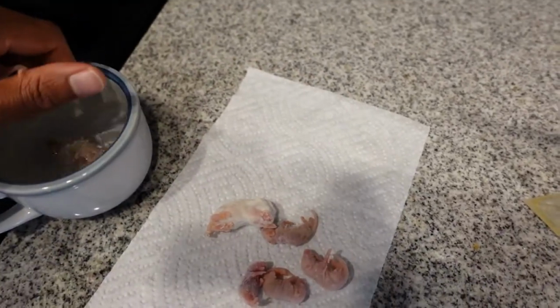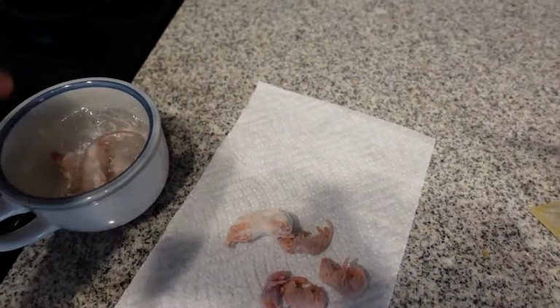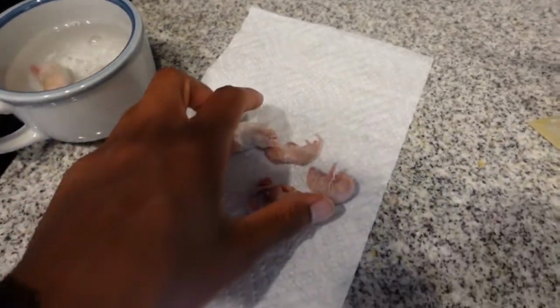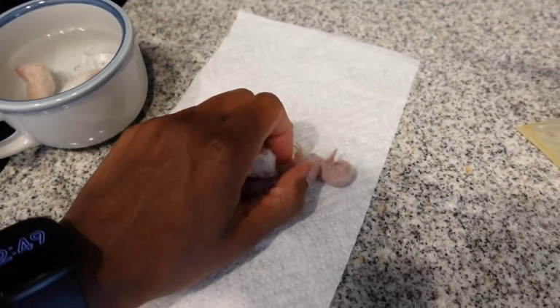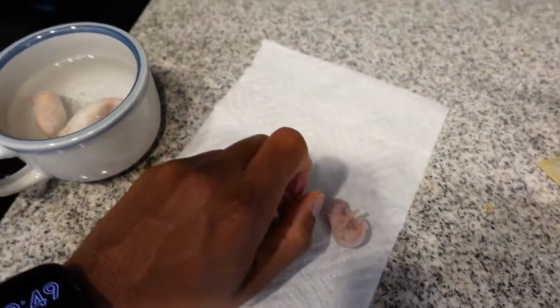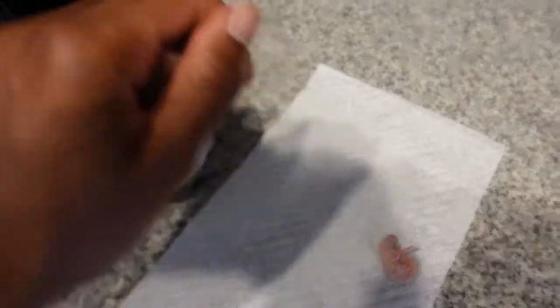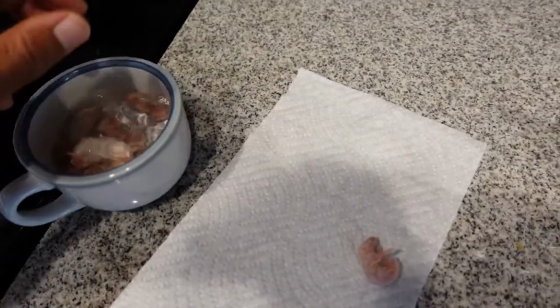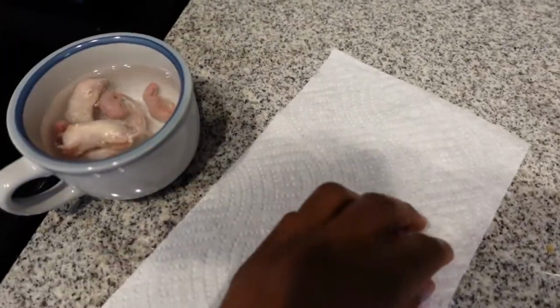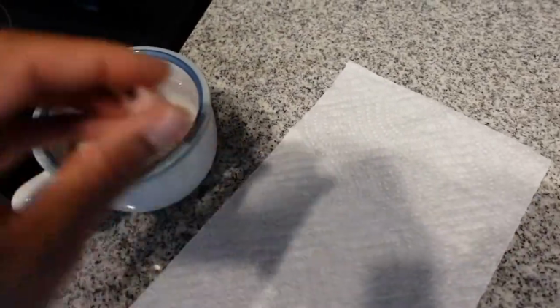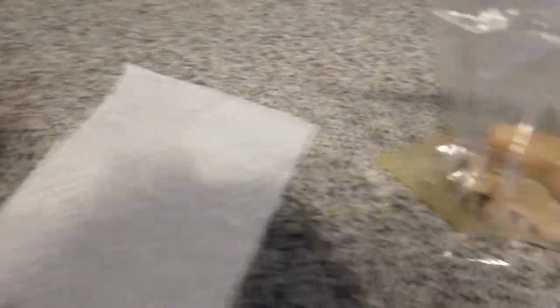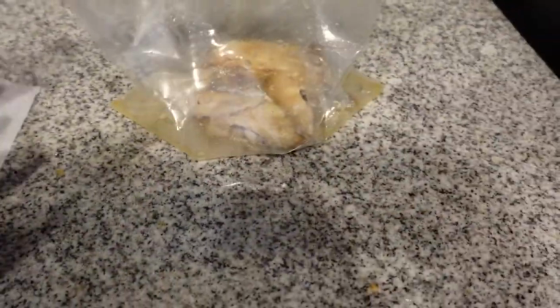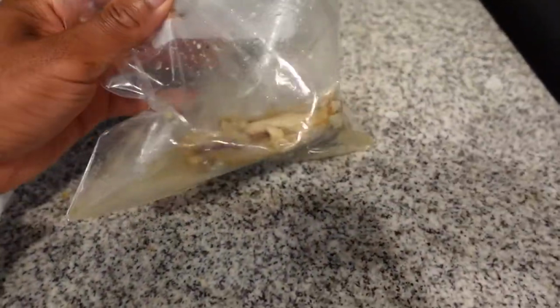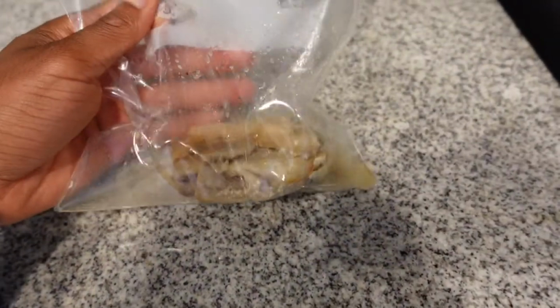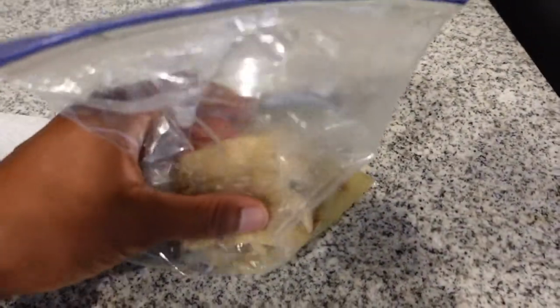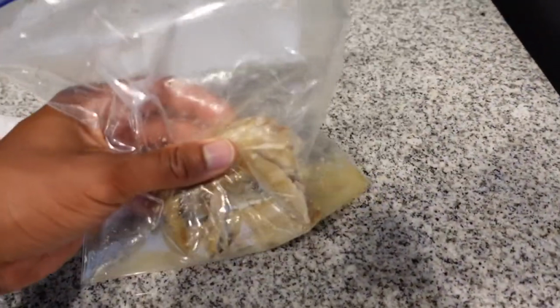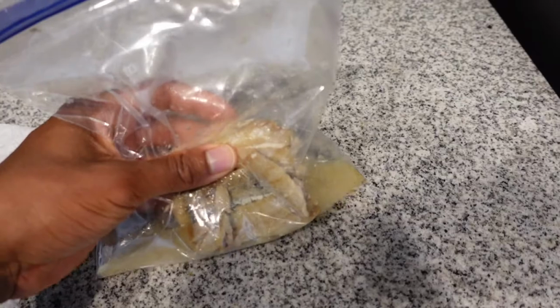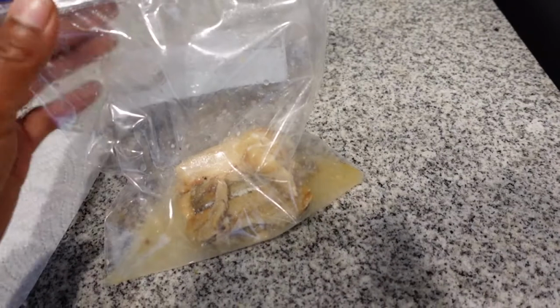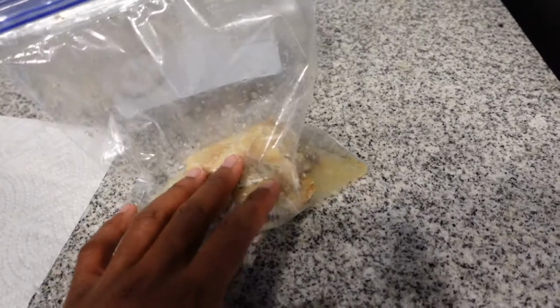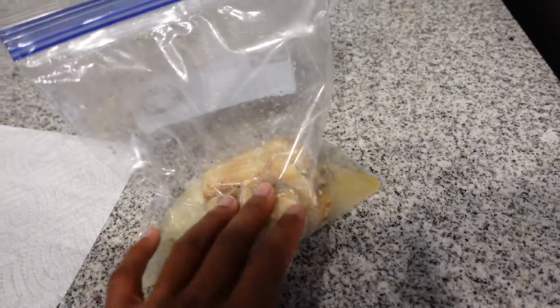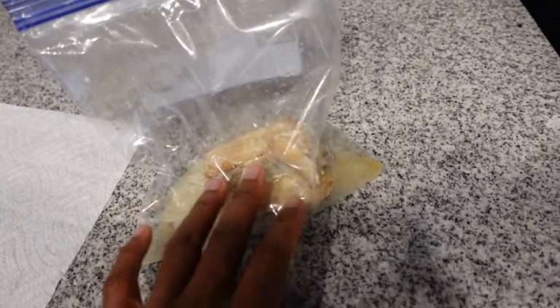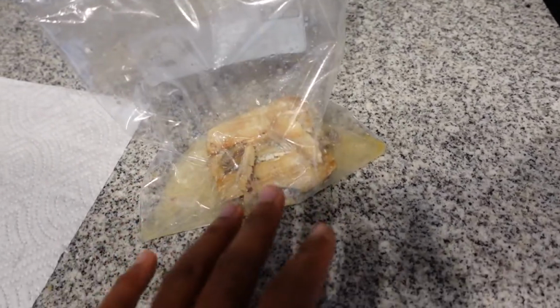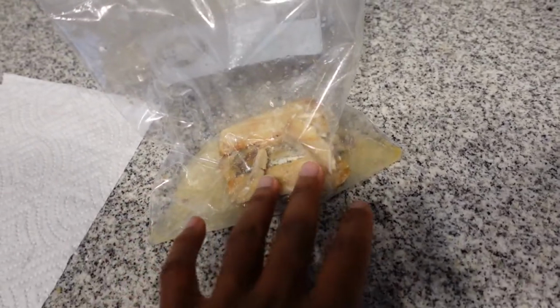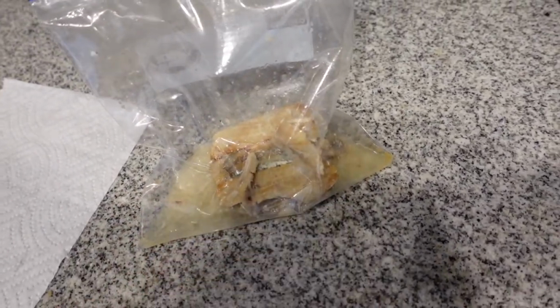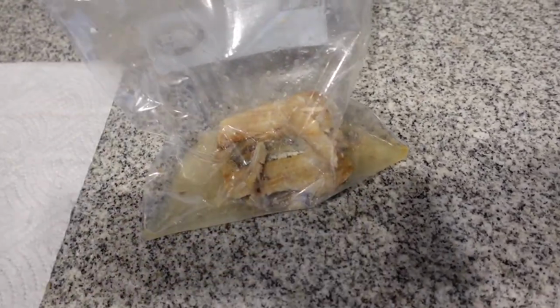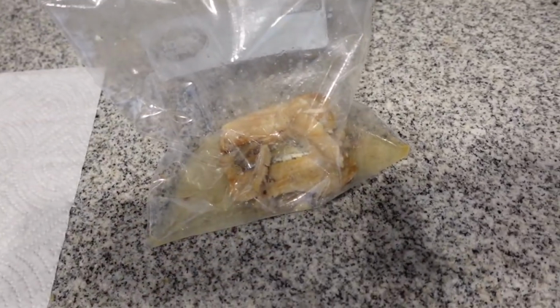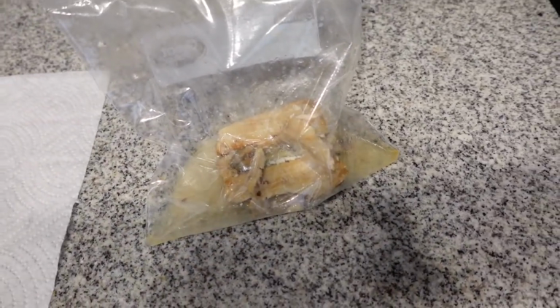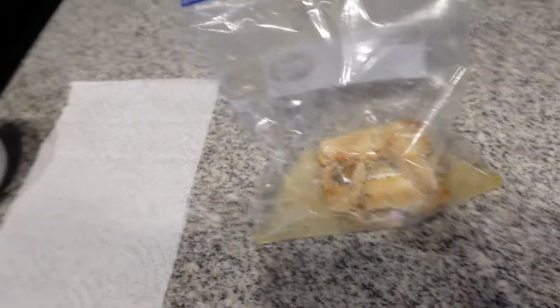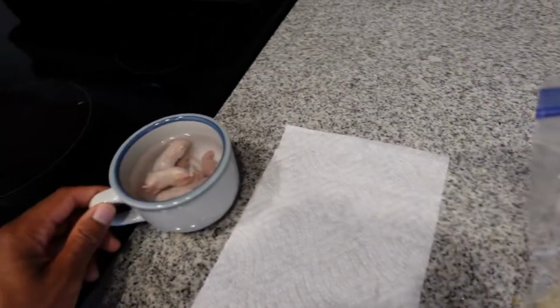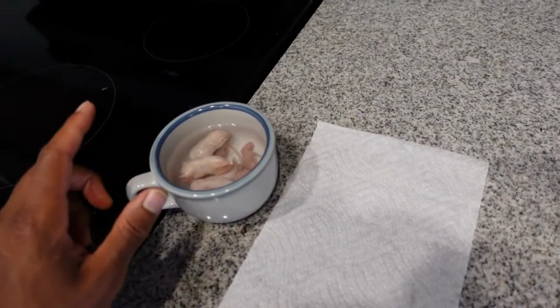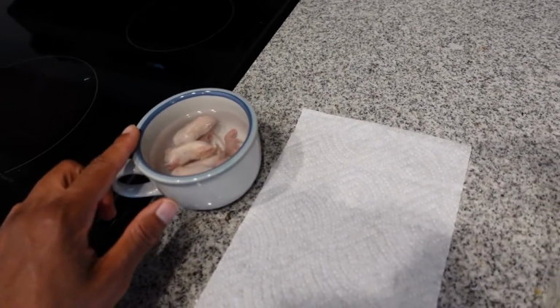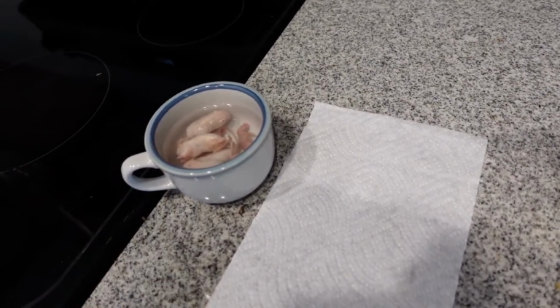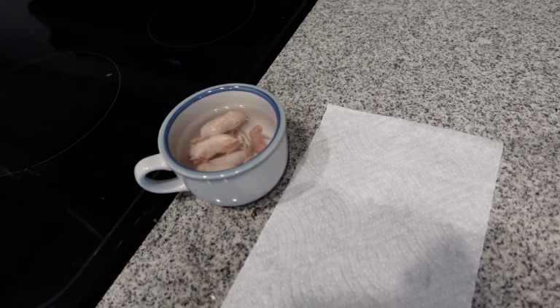Now that my water is warm, the mice go in there to defrost. I also got a fresh bag of sardines — just opened up the can — for the snakes that like scented pinkies. We'll let those defrost and then get to these snakes.